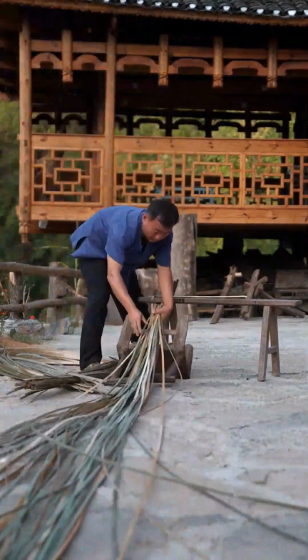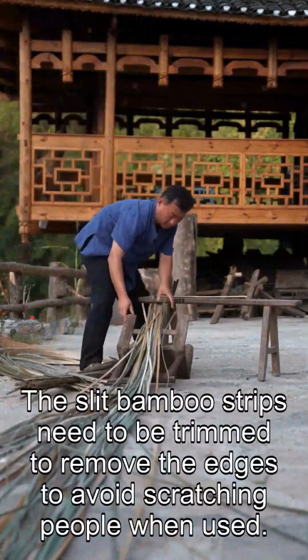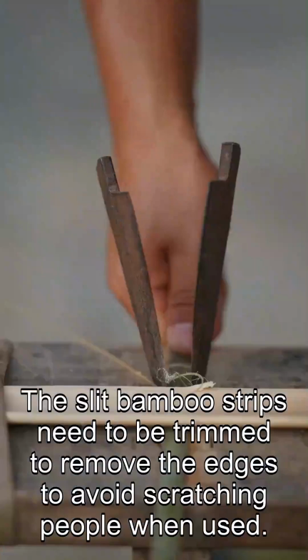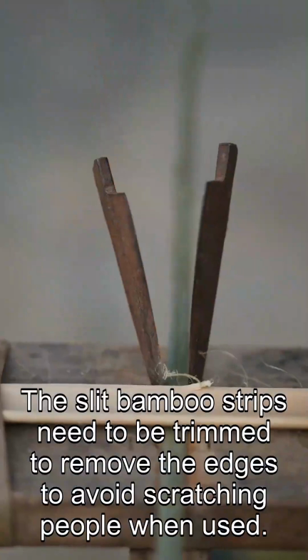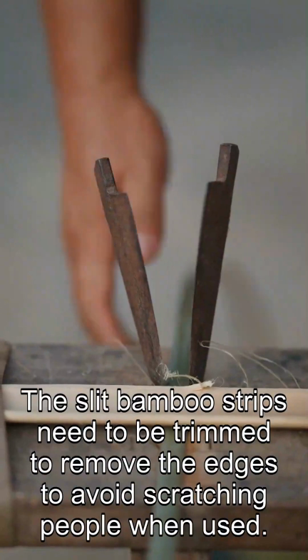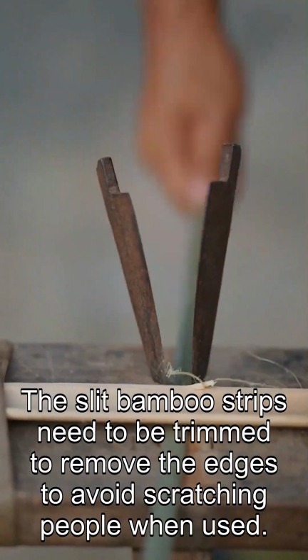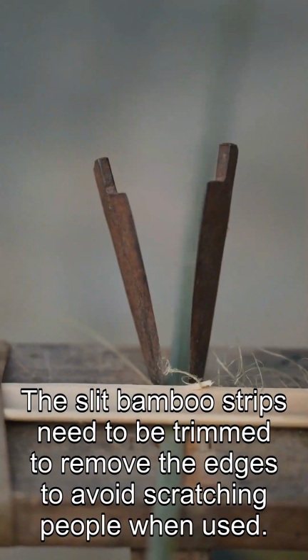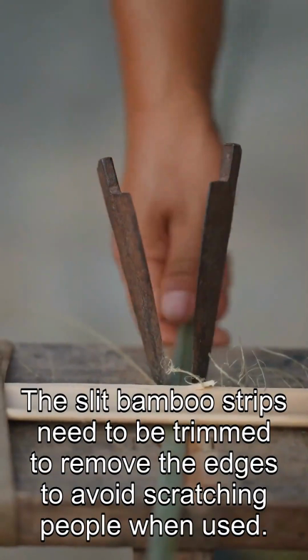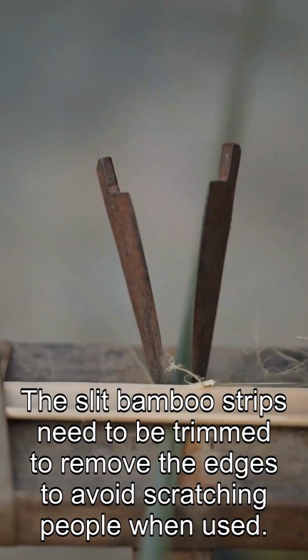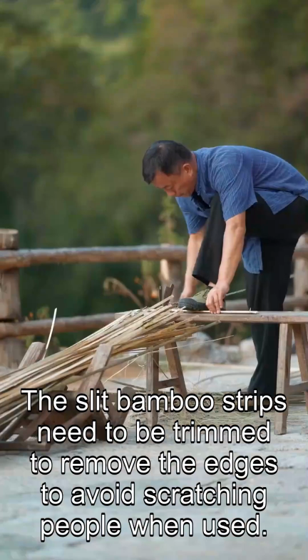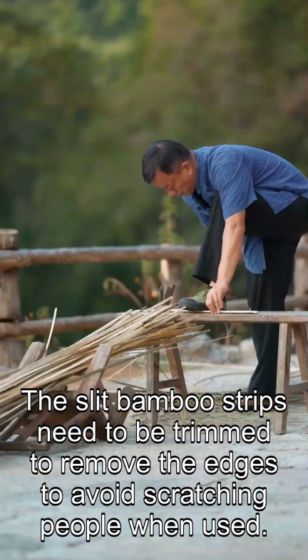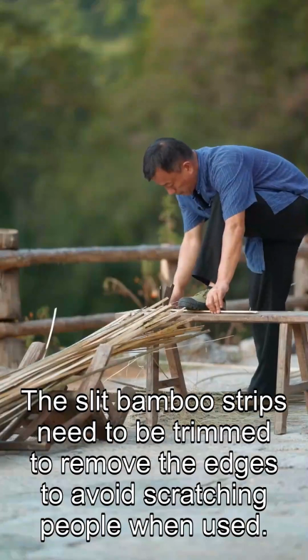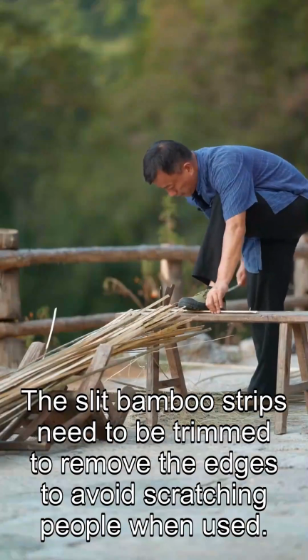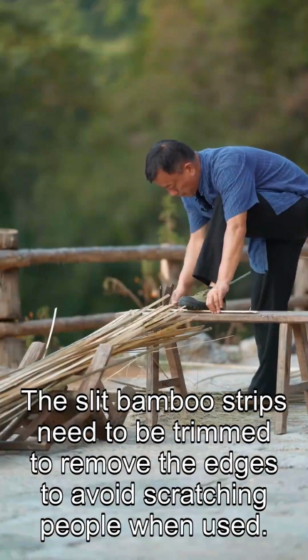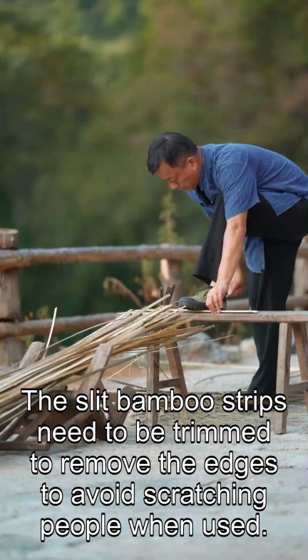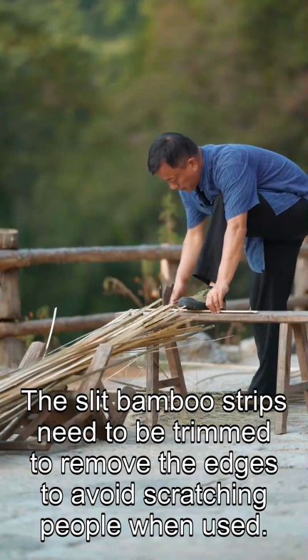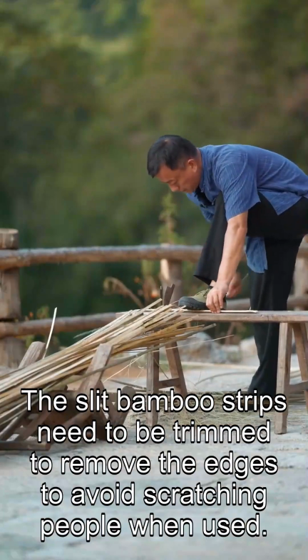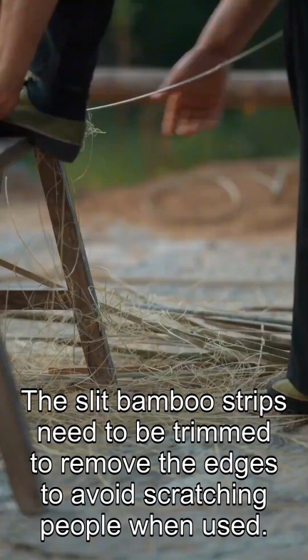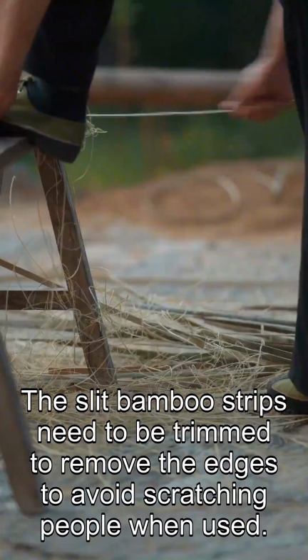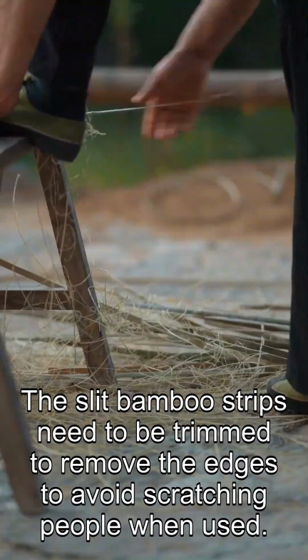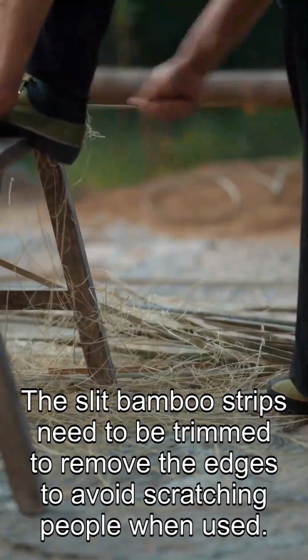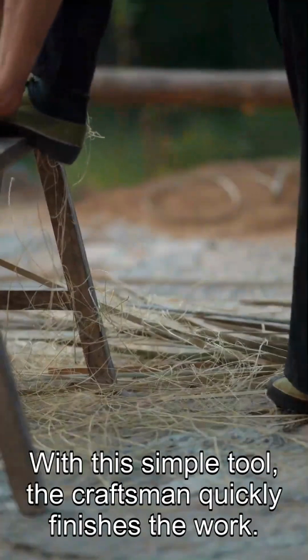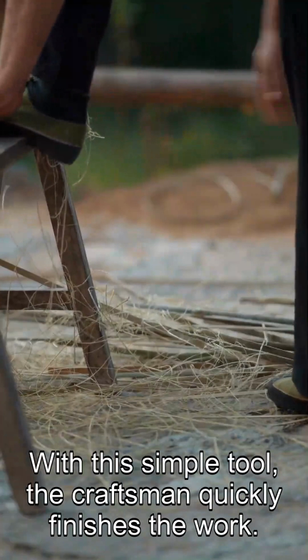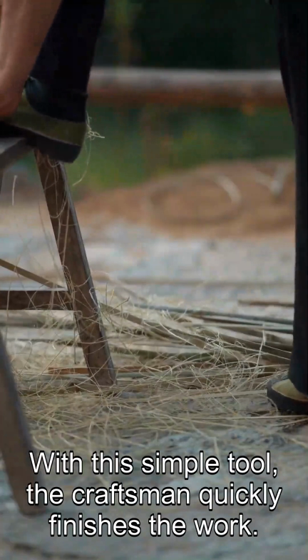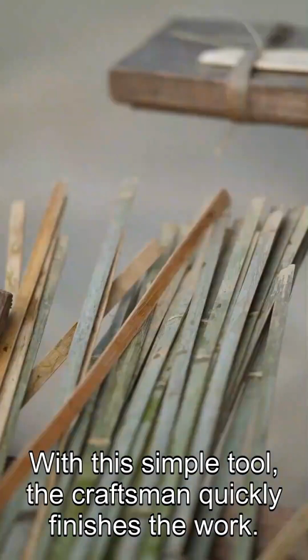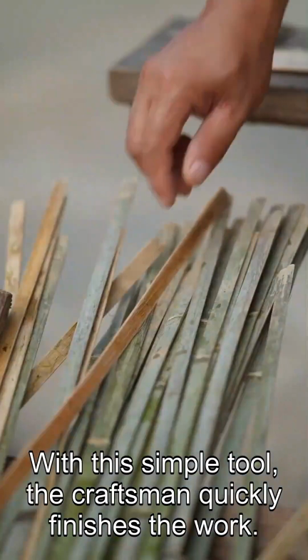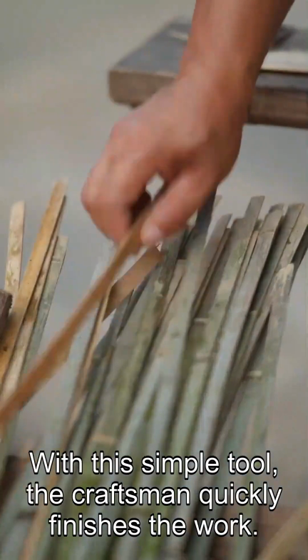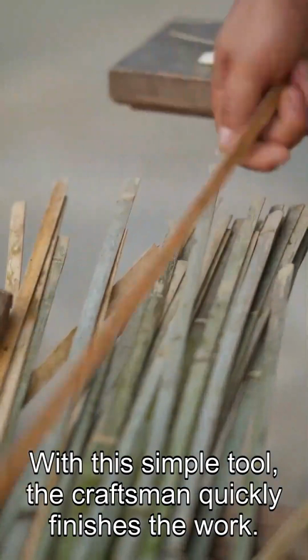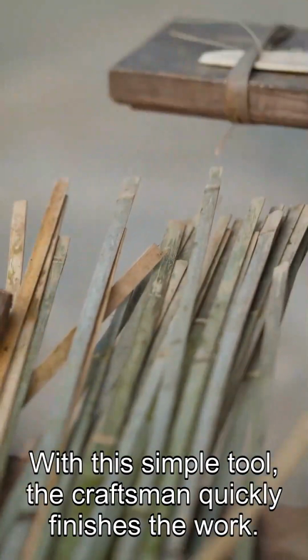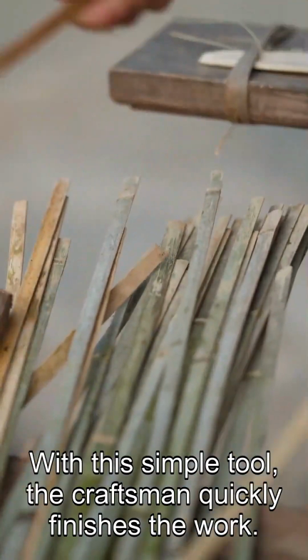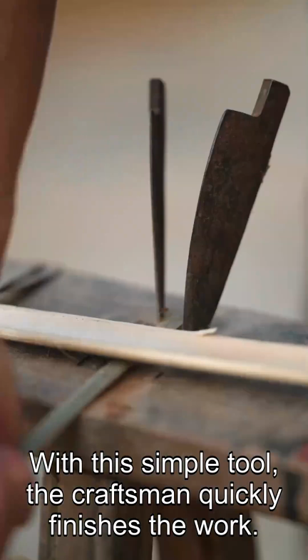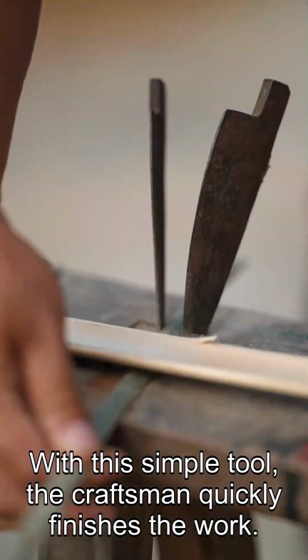The slit bamboo strips need to be trimmed to remove the edges, to avoid scratching people when used. With this simple tool, the craftsman quickly finishes the work.